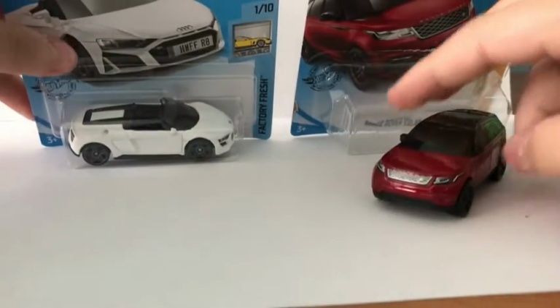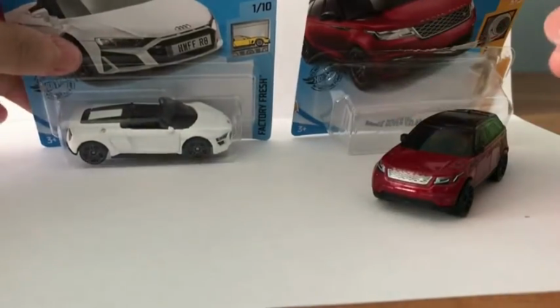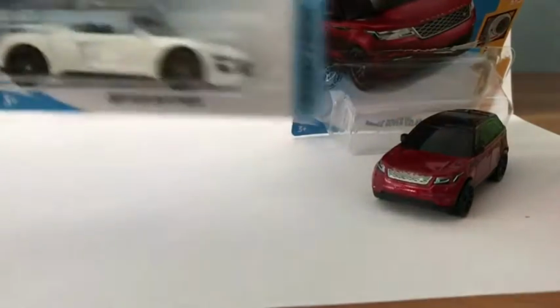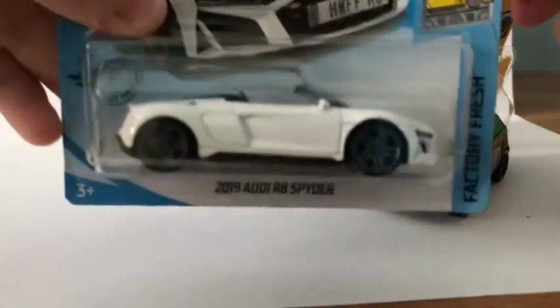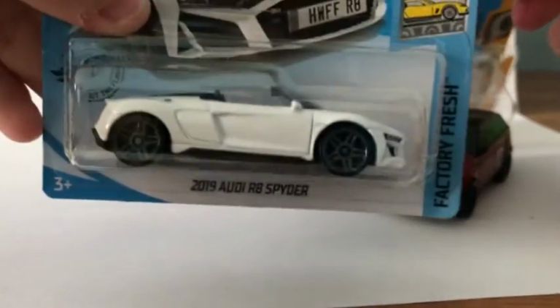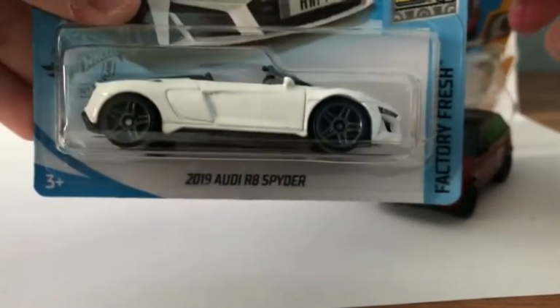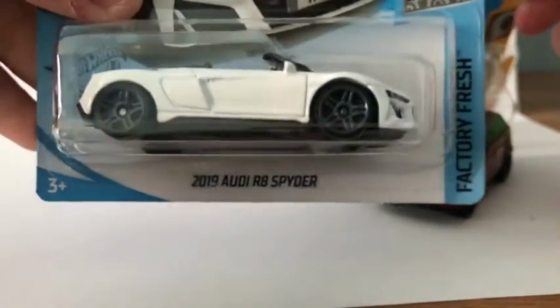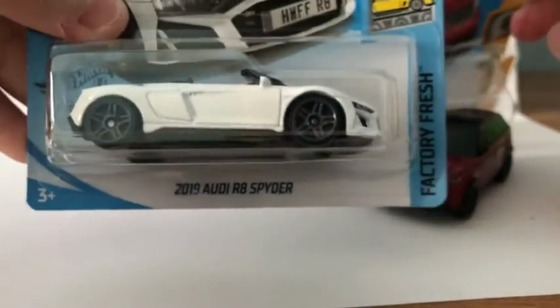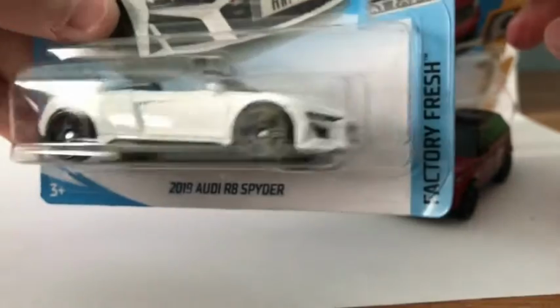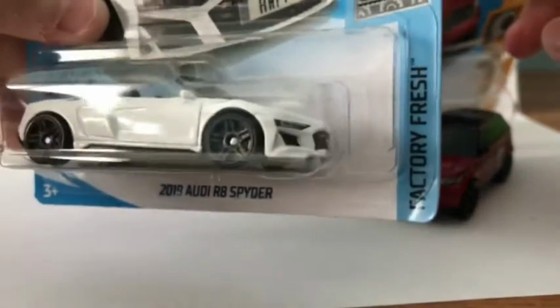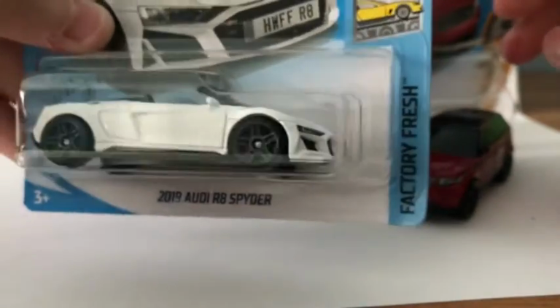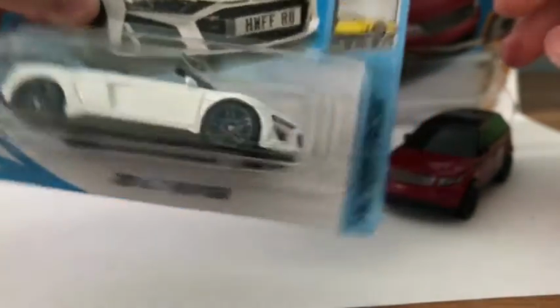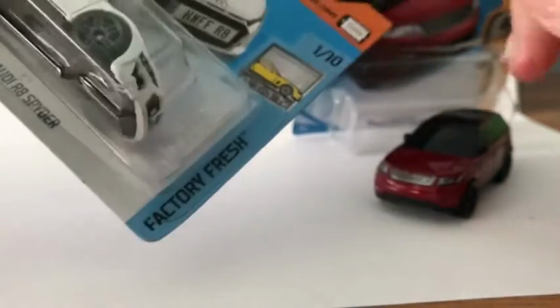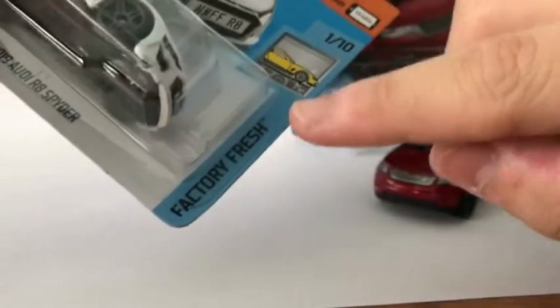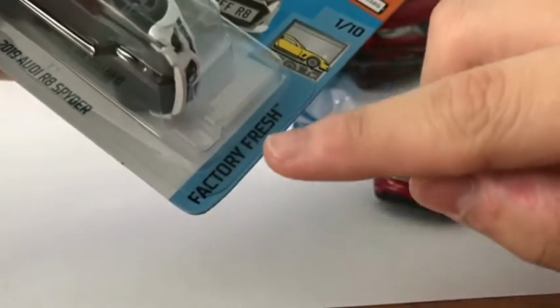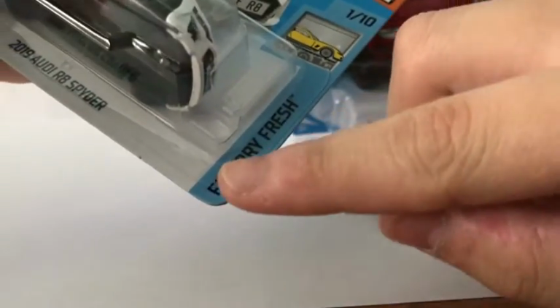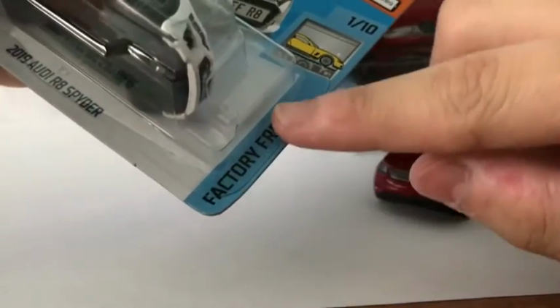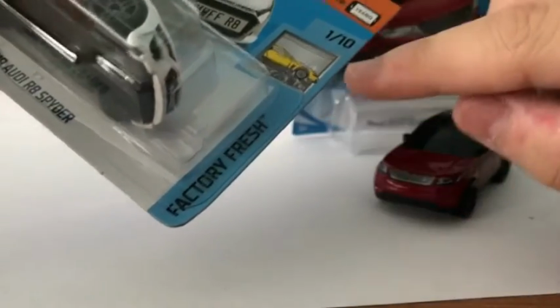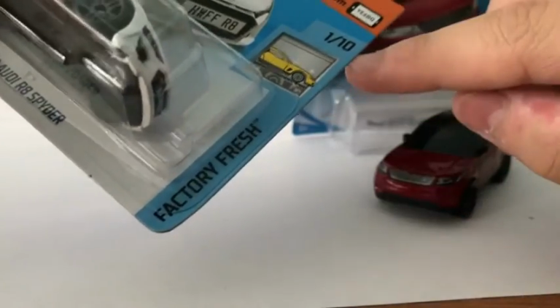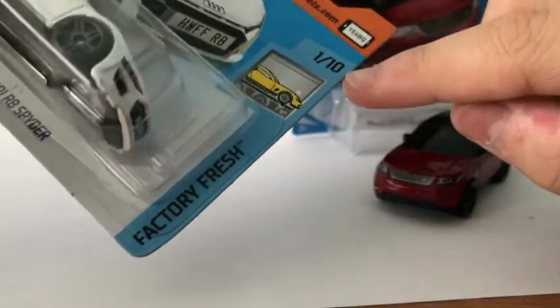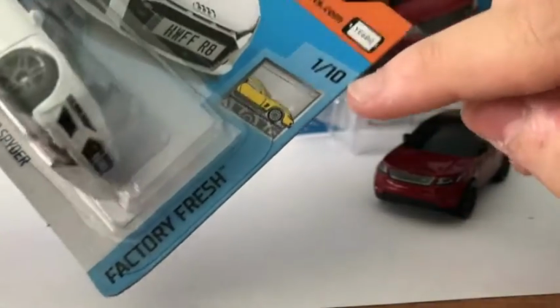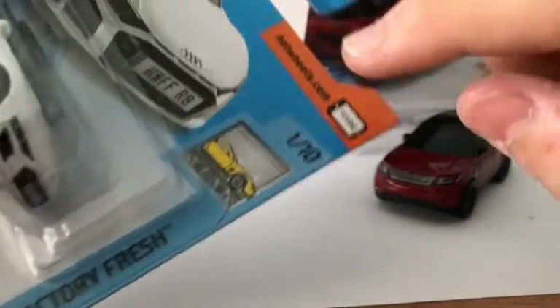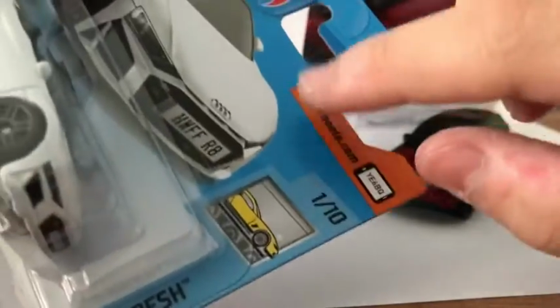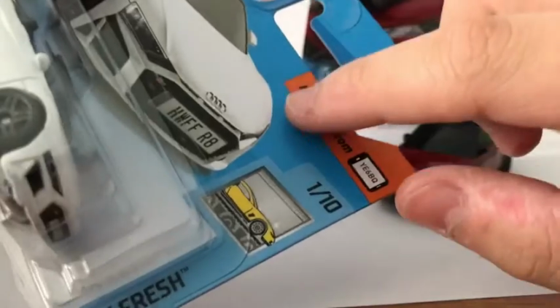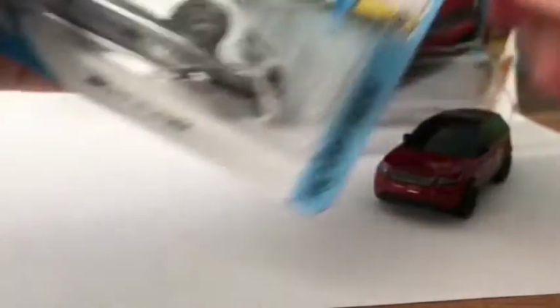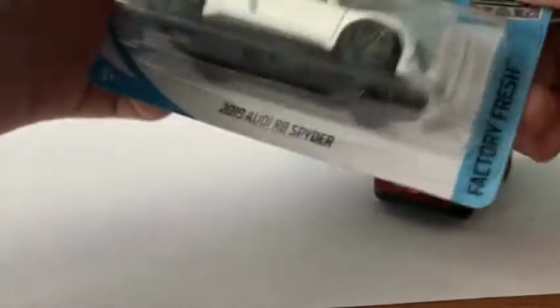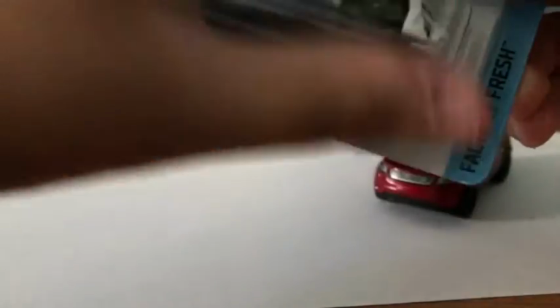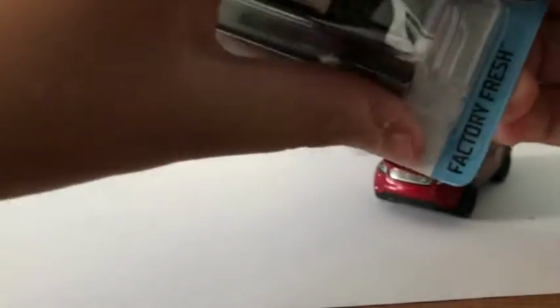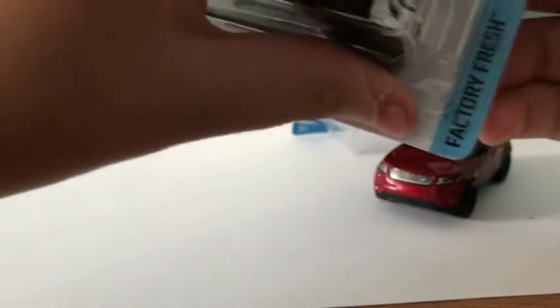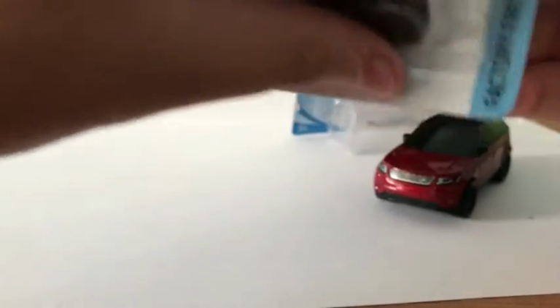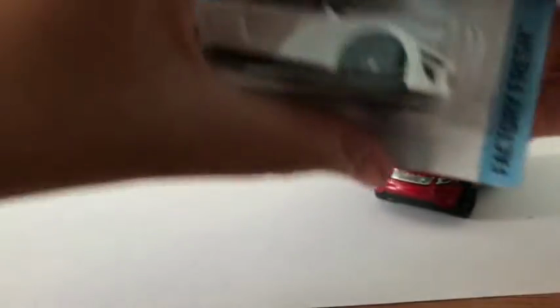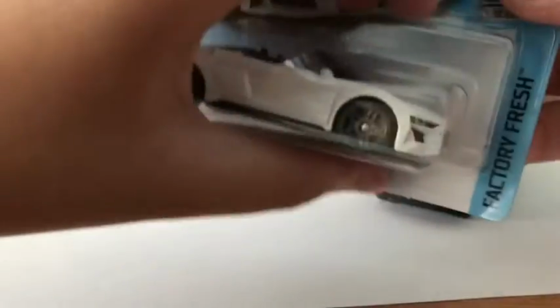The next car is the 2019 Audi R8 Spider from the Factory Fresh series, one of ten. This is the first variation. Let's crack it open.